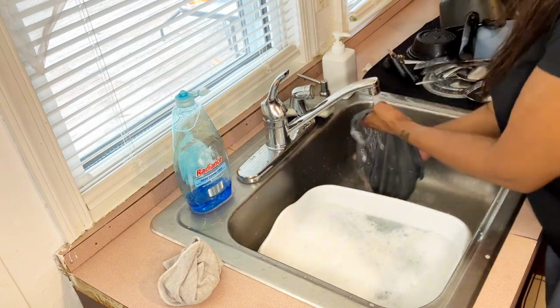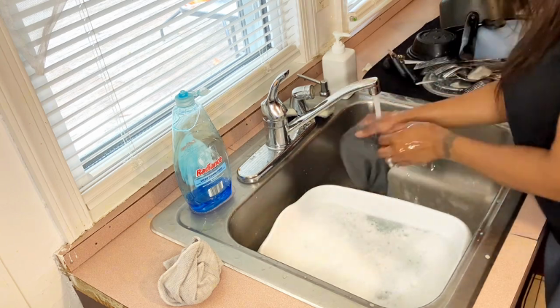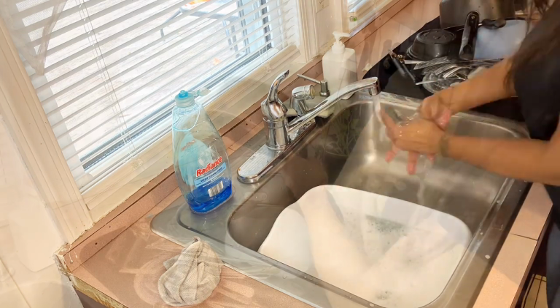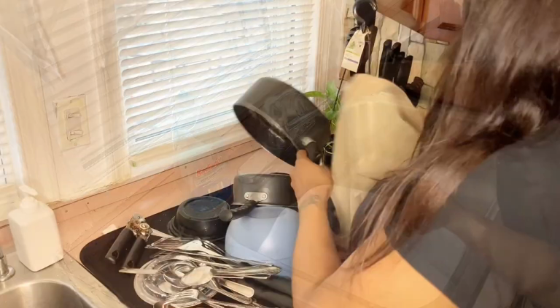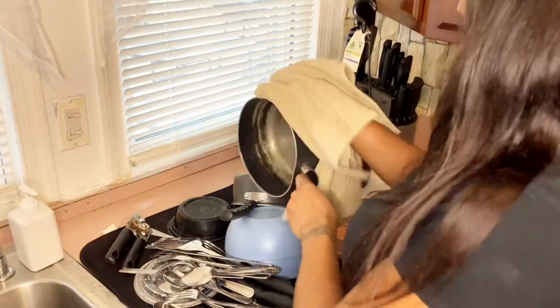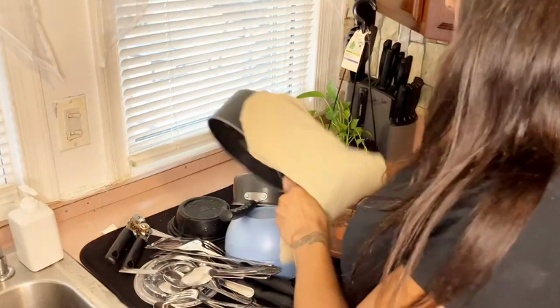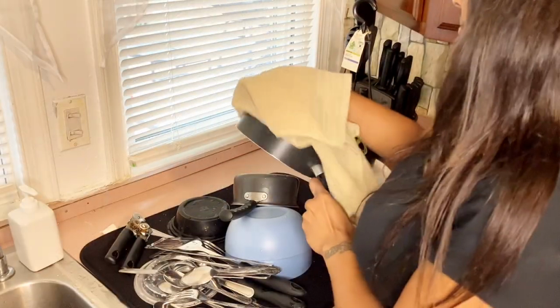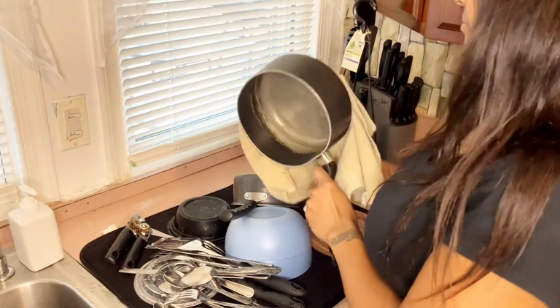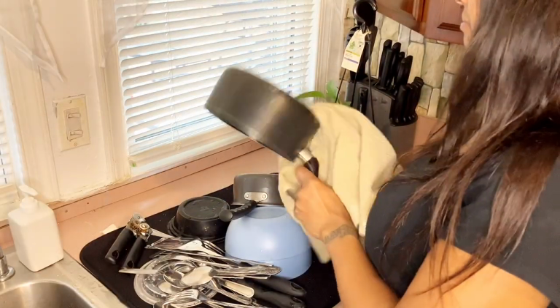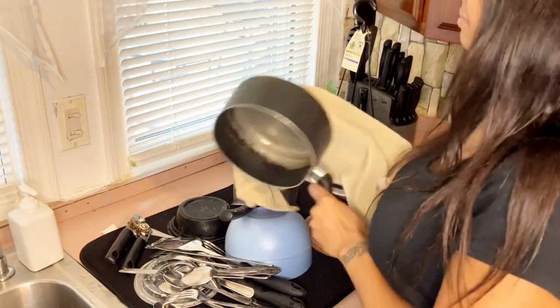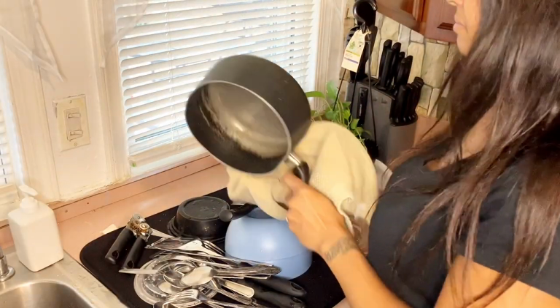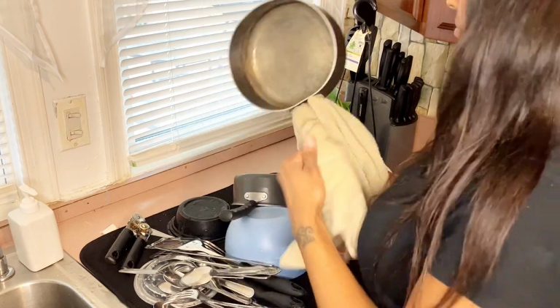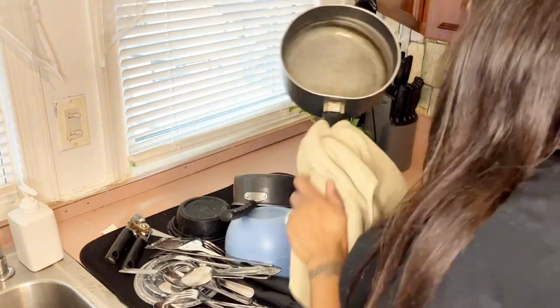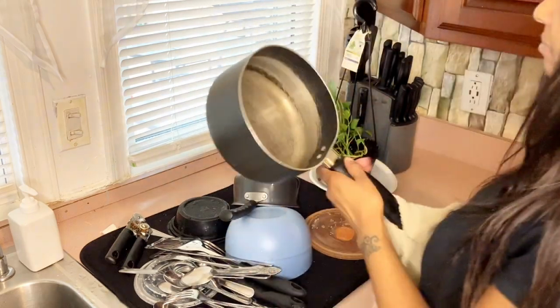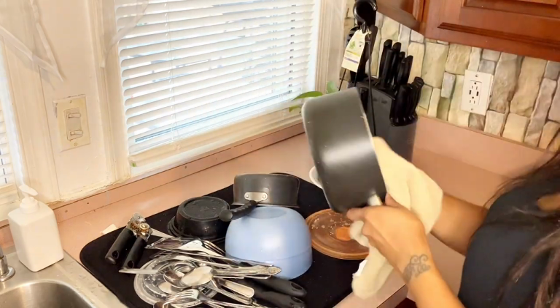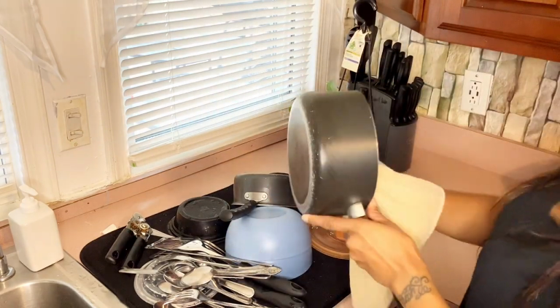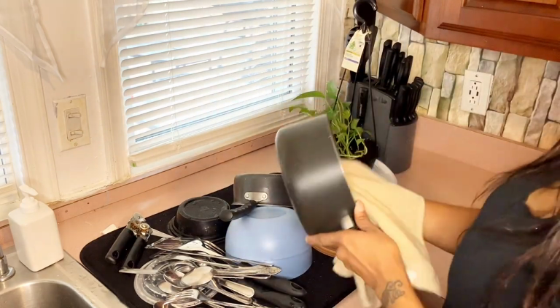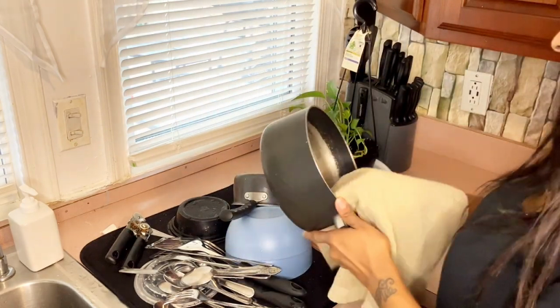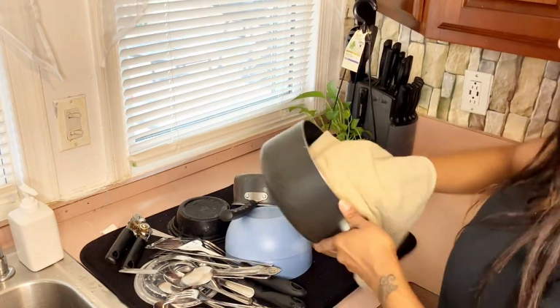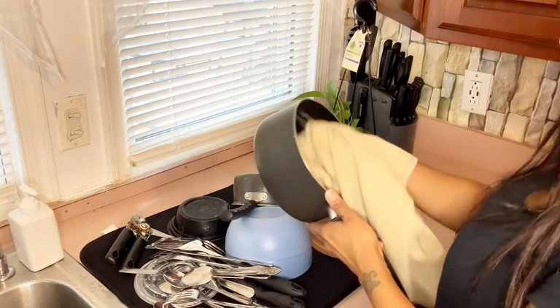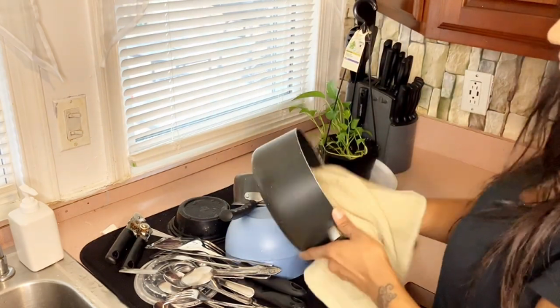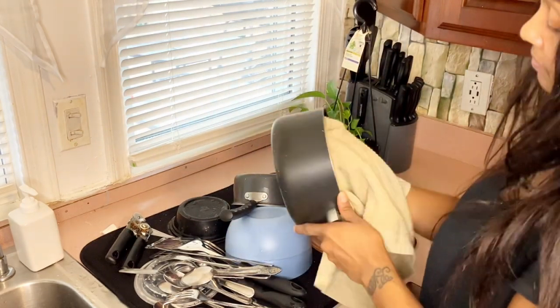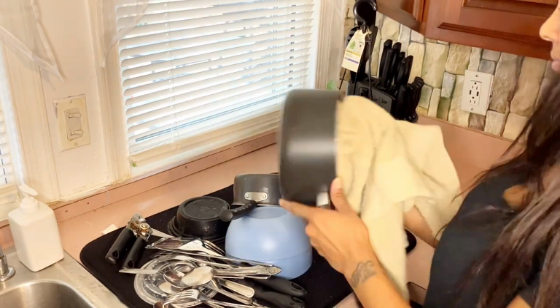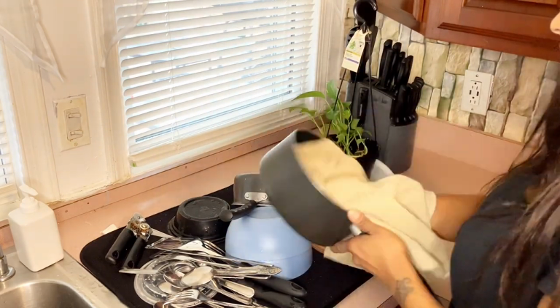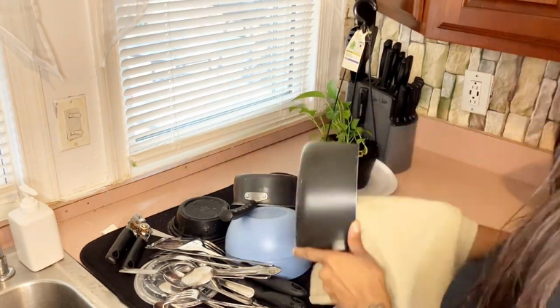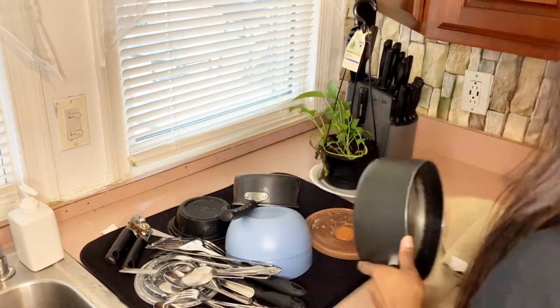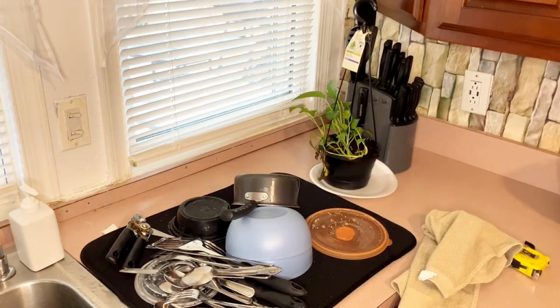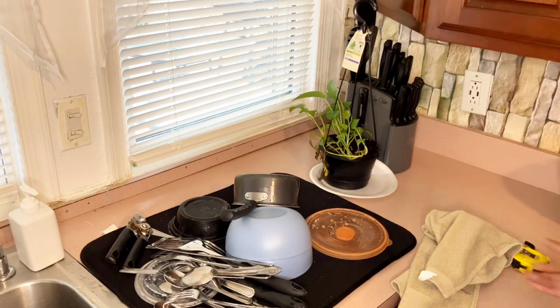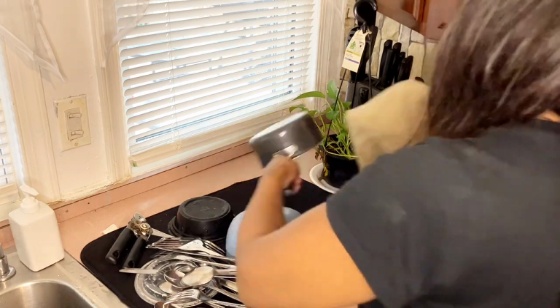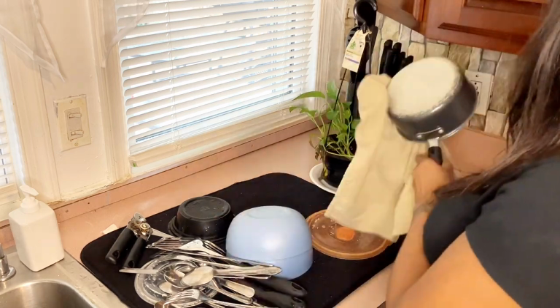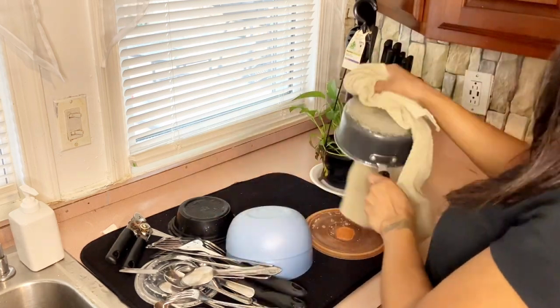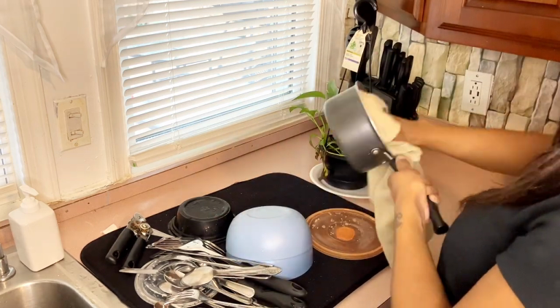After washing all the dishes, I'm going to dry them off and put them away, and then I'm going to move on to wiping down the countertop and the stove.